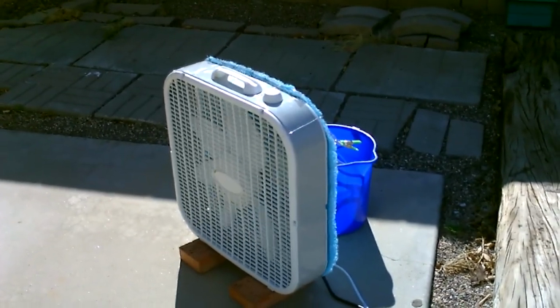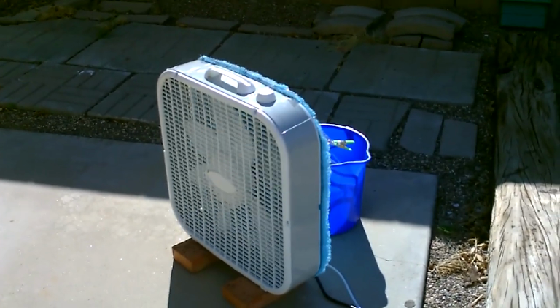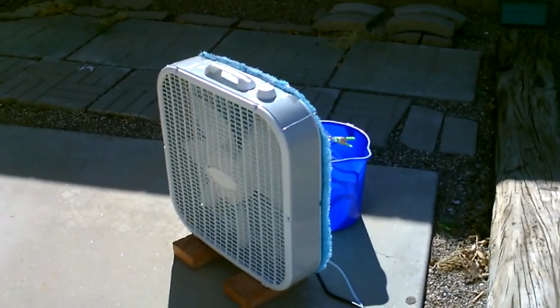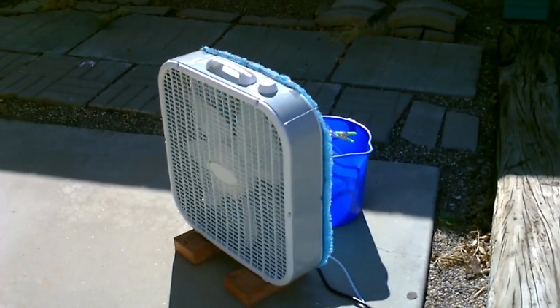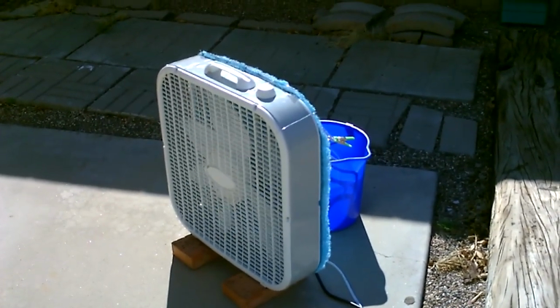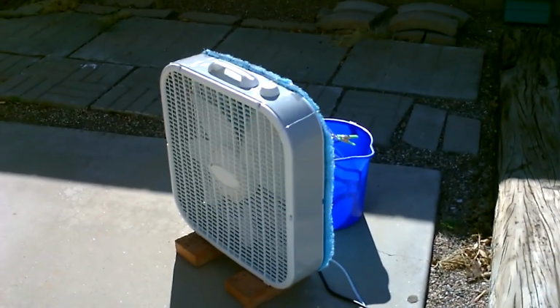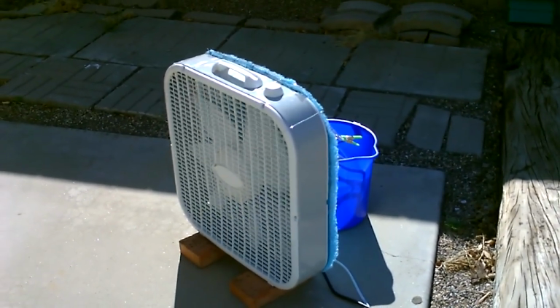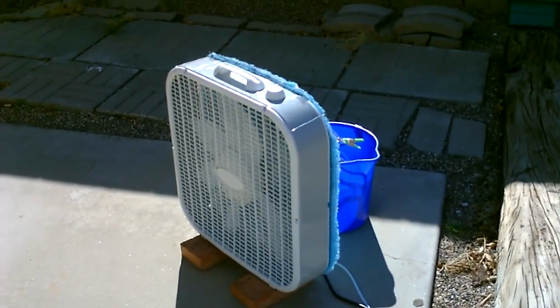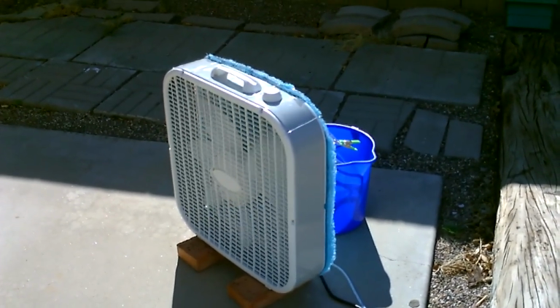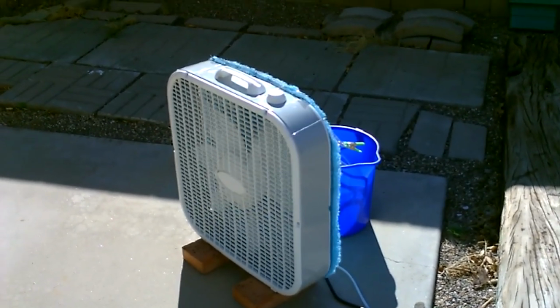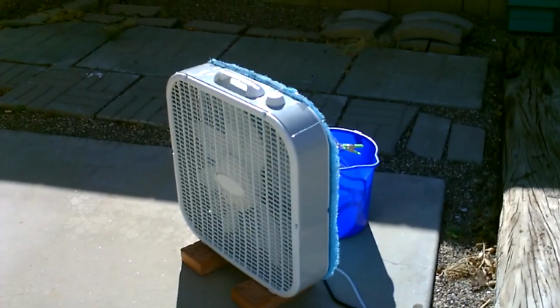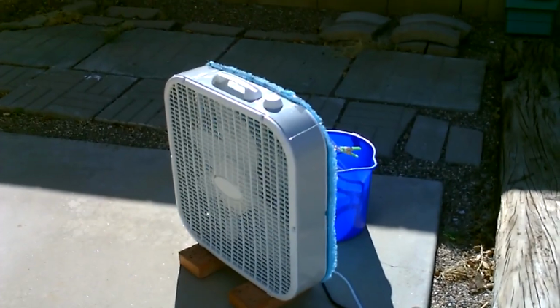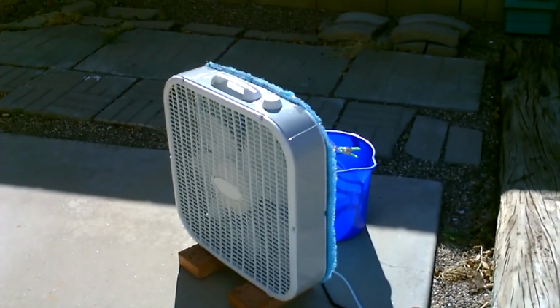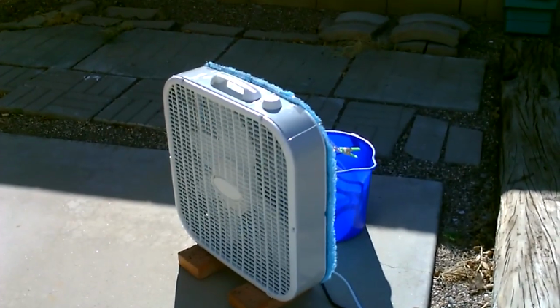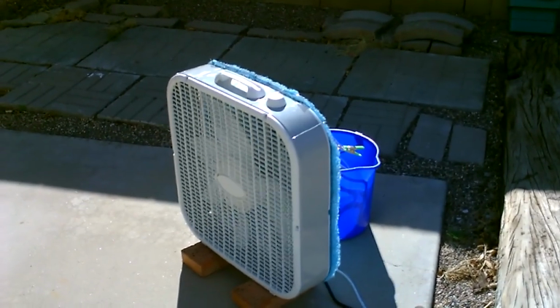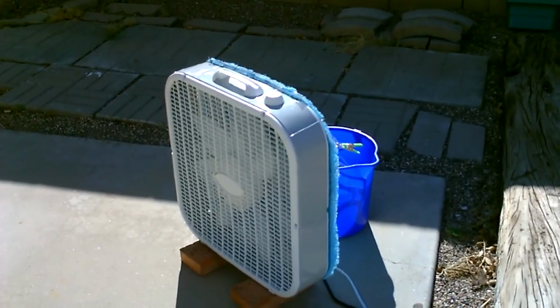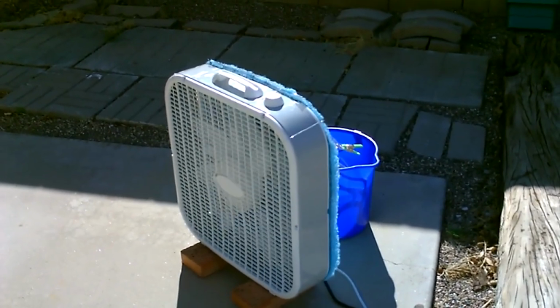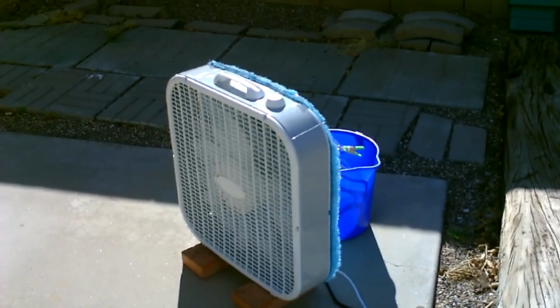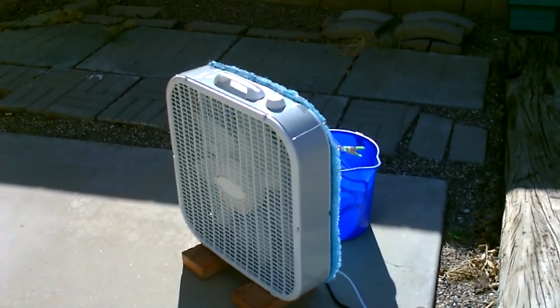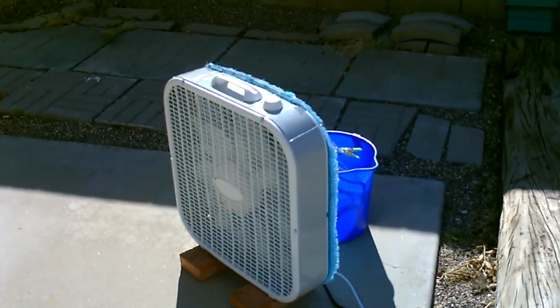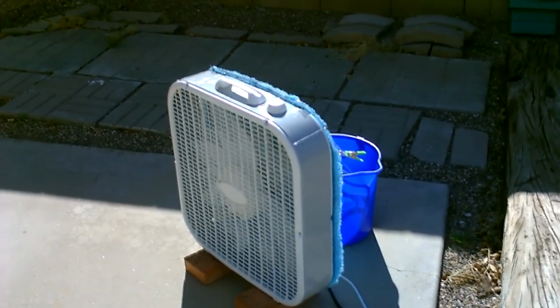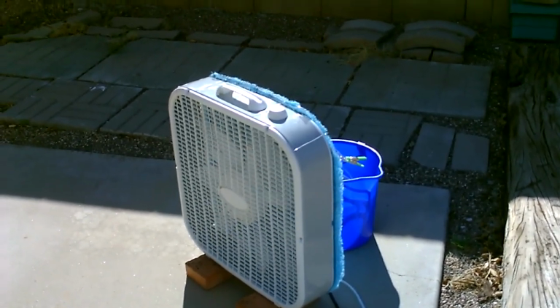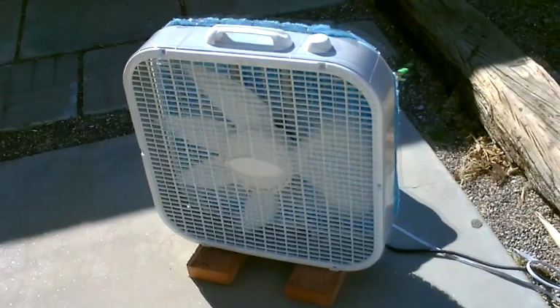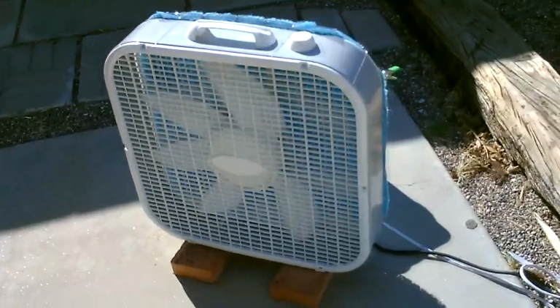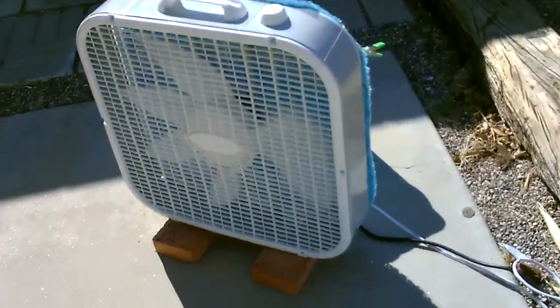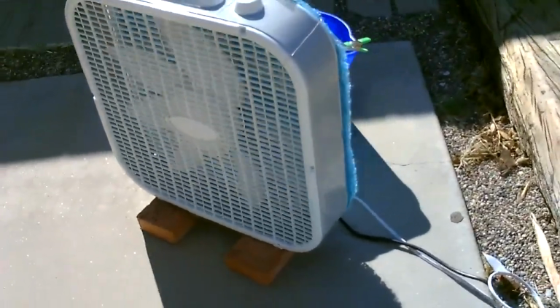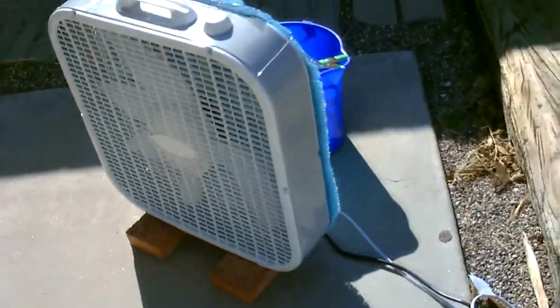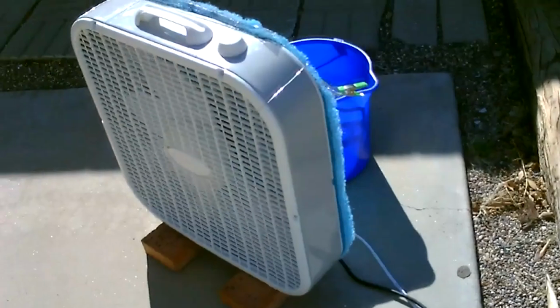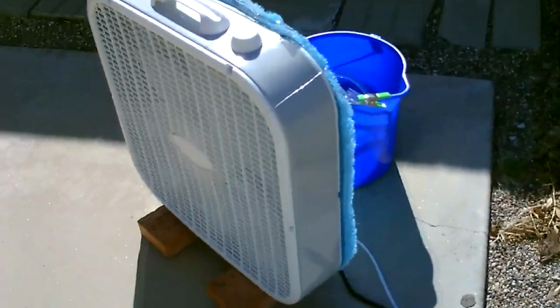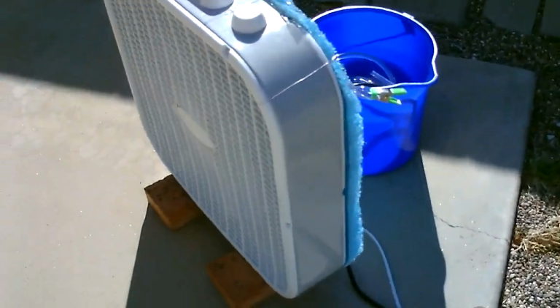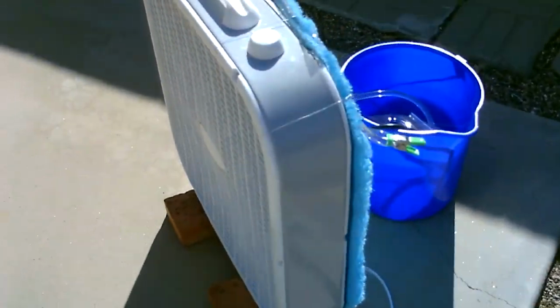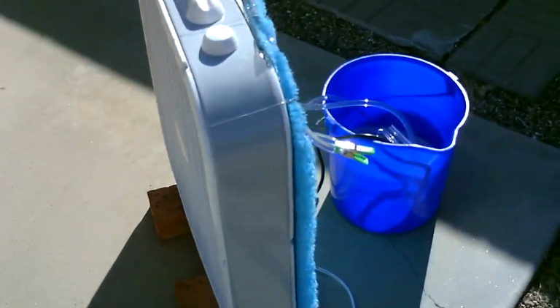Hey there, this is just a quick video to show you how I took a 20-inch box fan and turned it into an evap cooling 20-inch box fan. It's a real easy build. I'll show you how to do it.